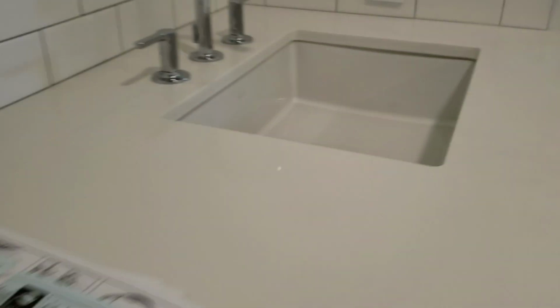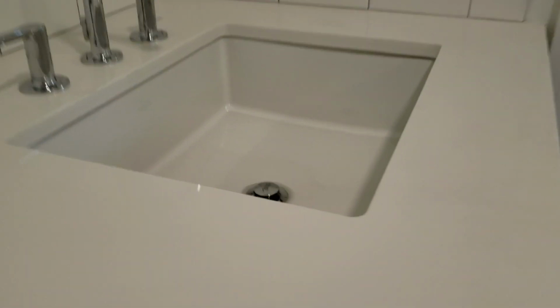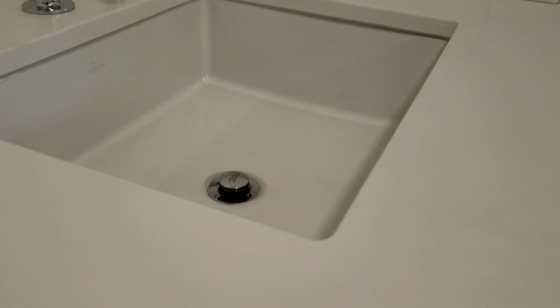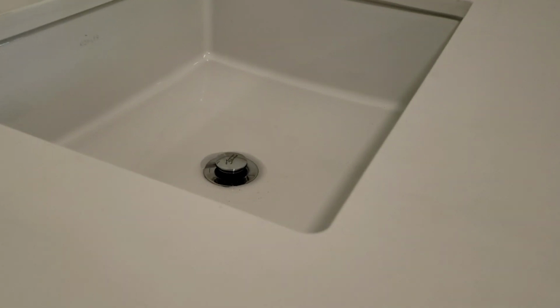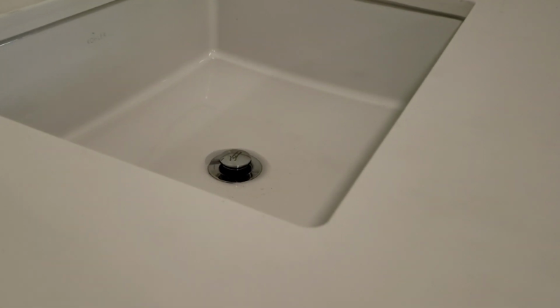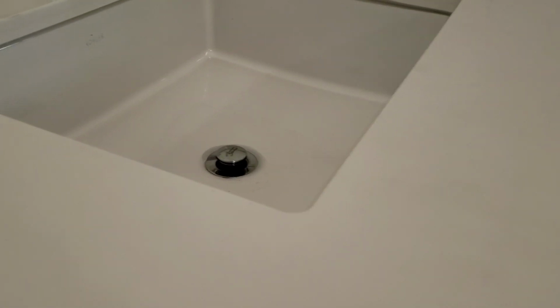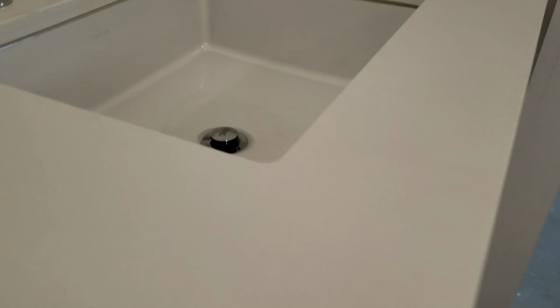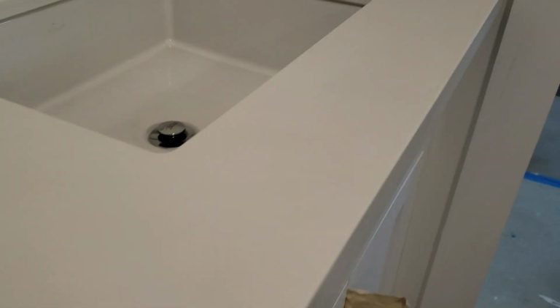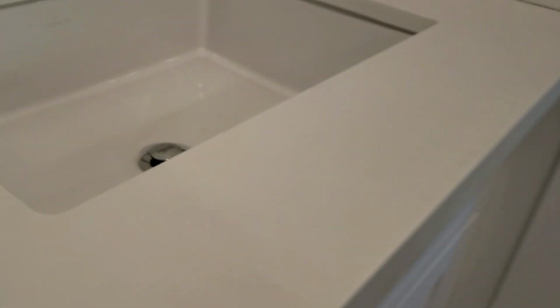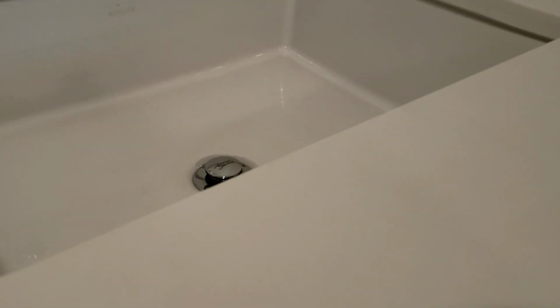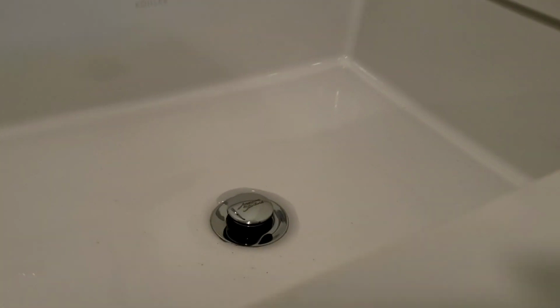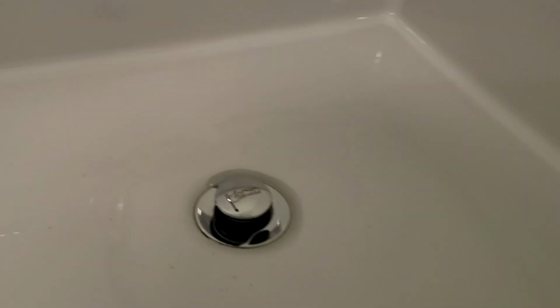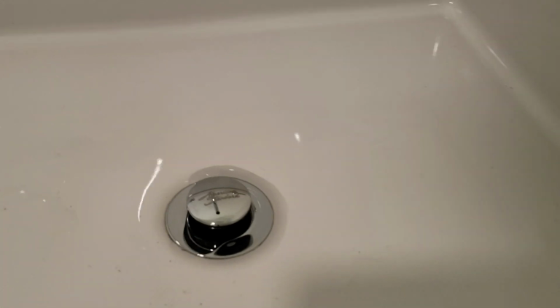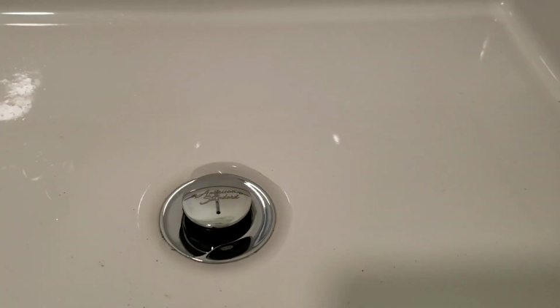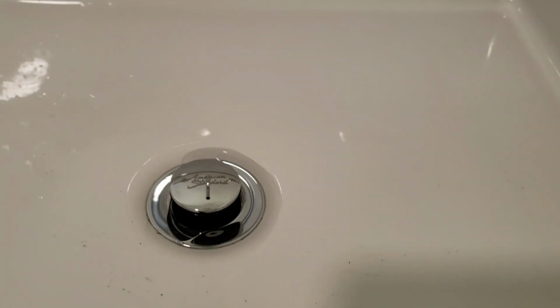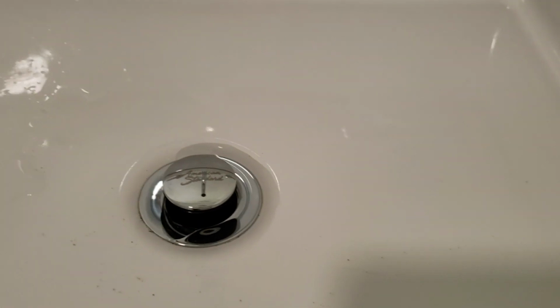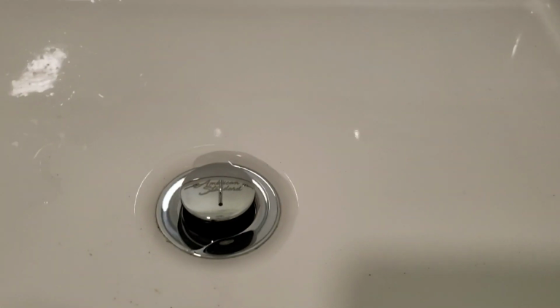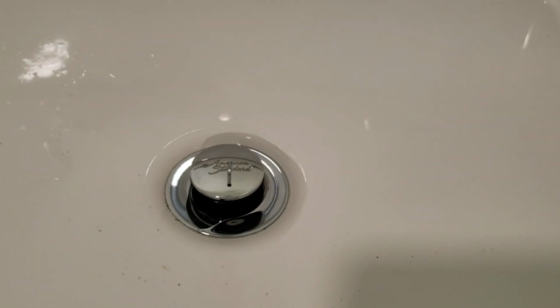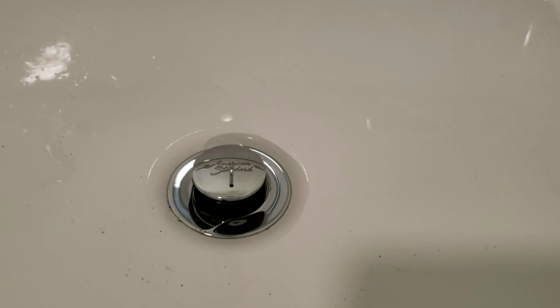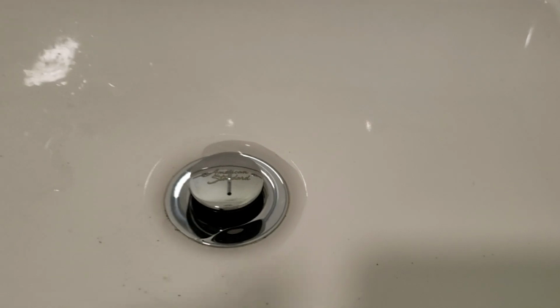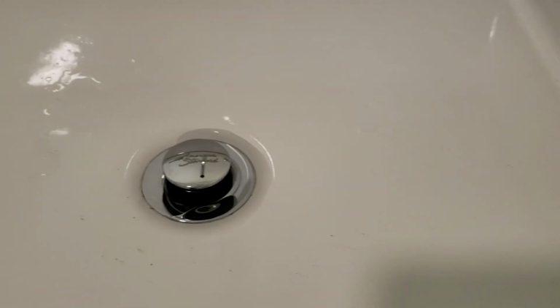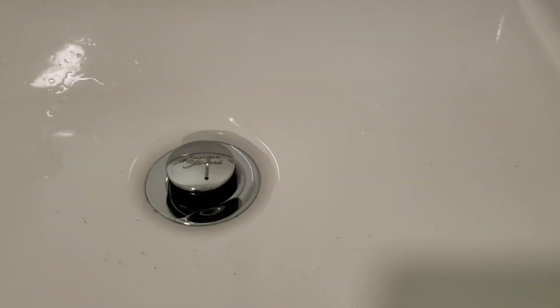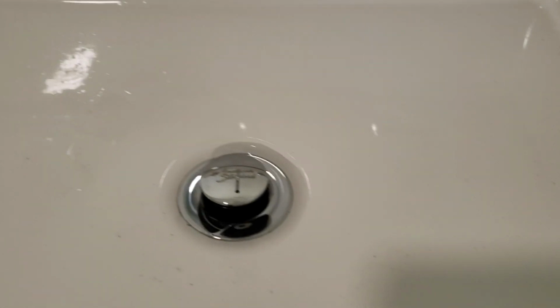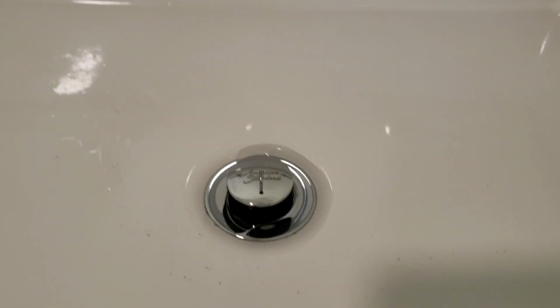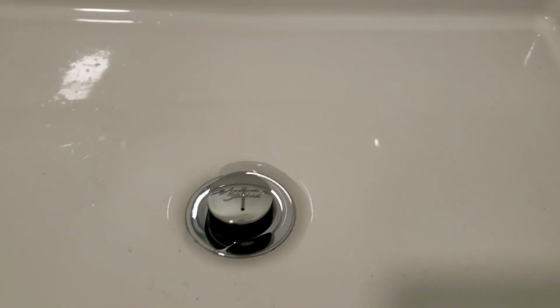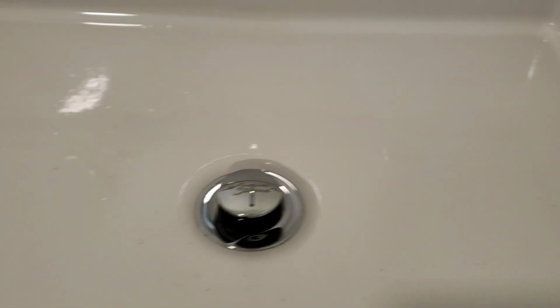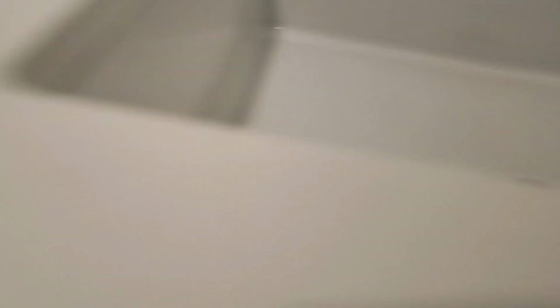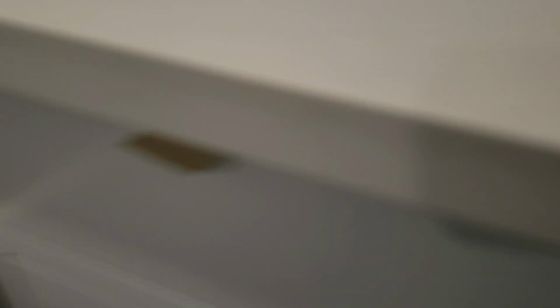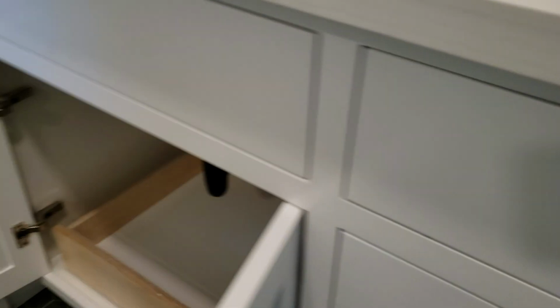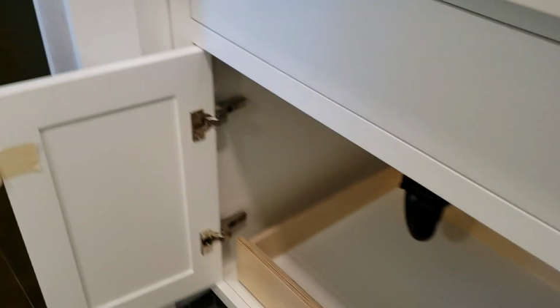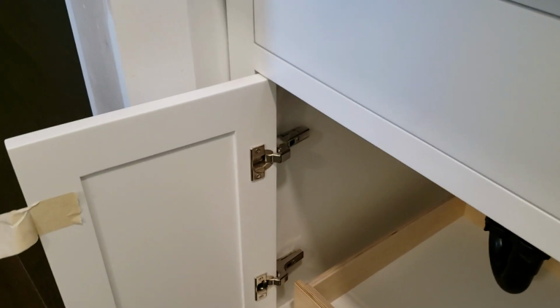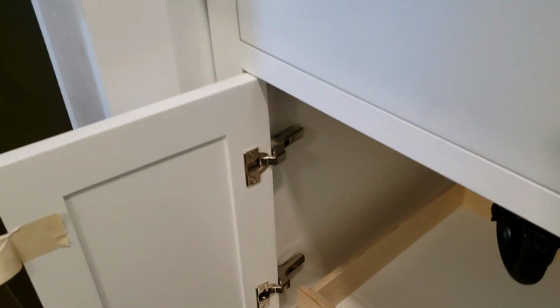On that one over there, we had to take it all the way out, remove the foam, and put putty in because it wouldn't stop leaking. You can see the water has pooled up around there, so it's not quite draining entirely. Monitor these areas — the whole bathroom, but especially underneath here.